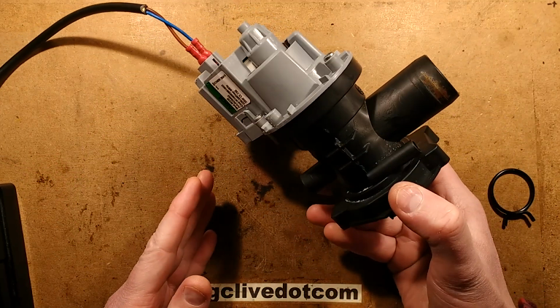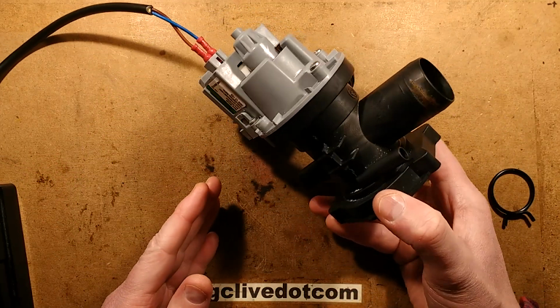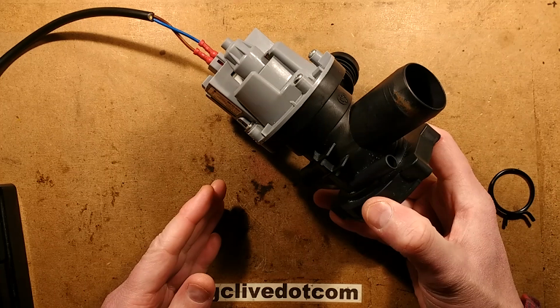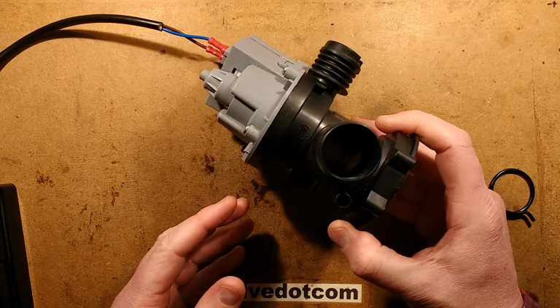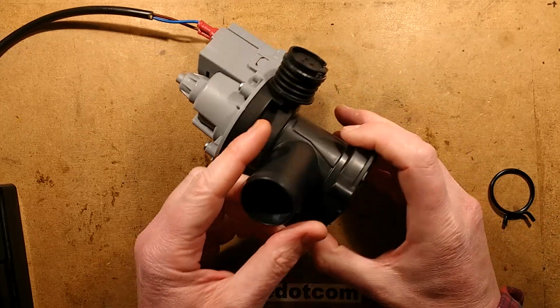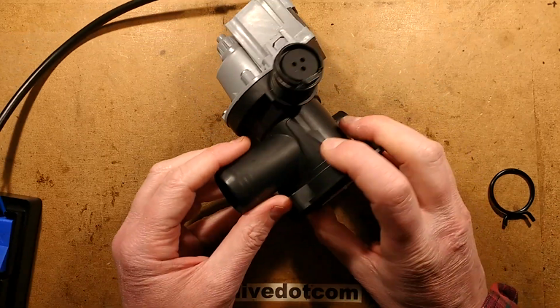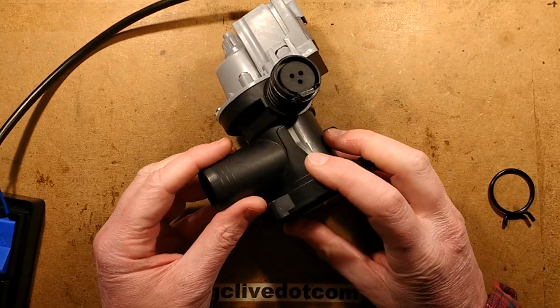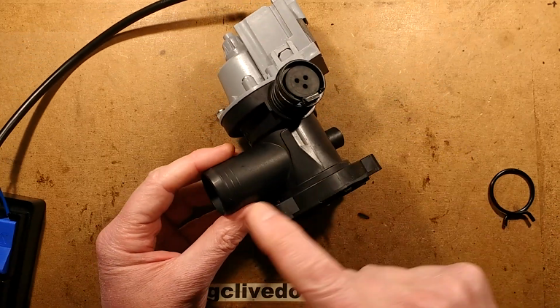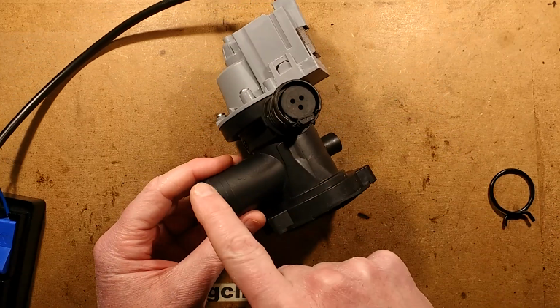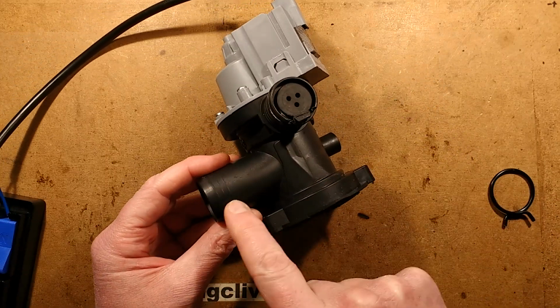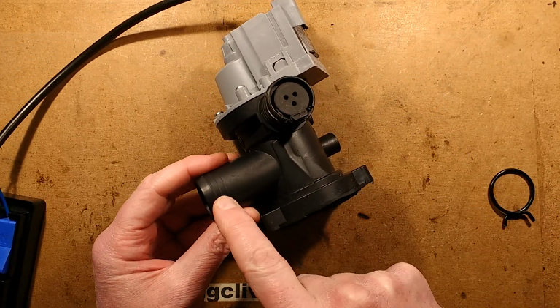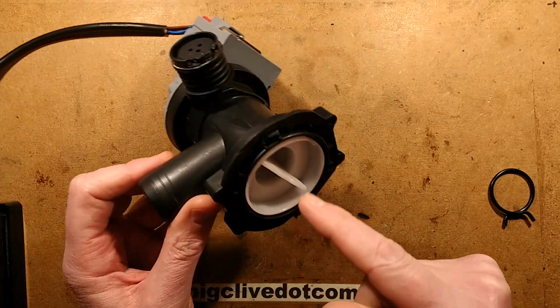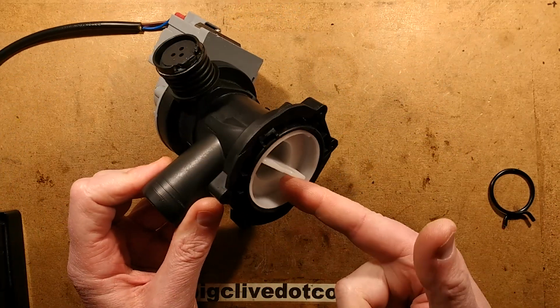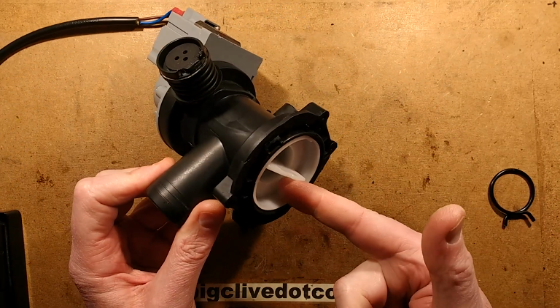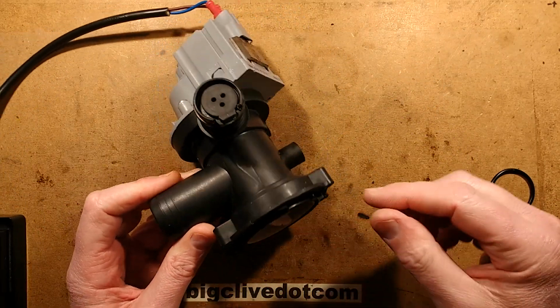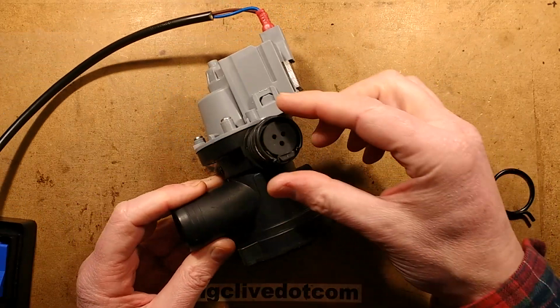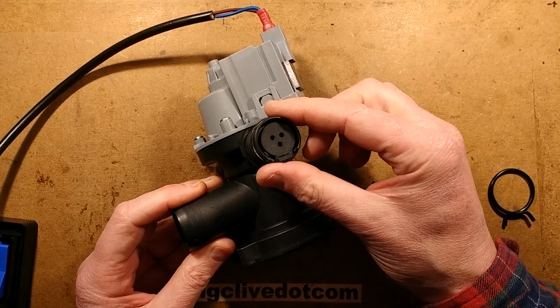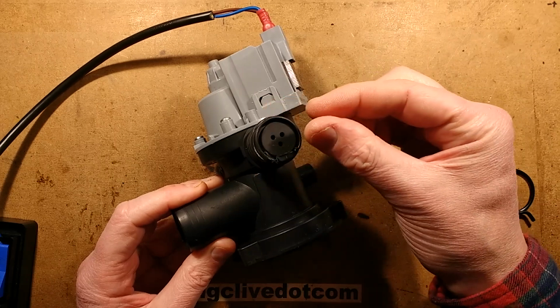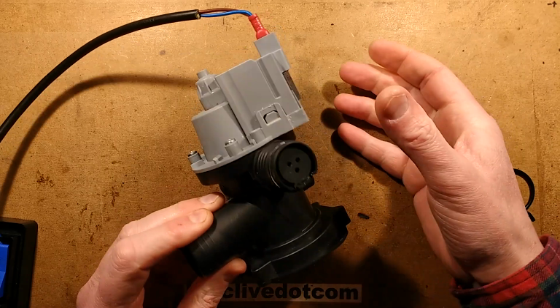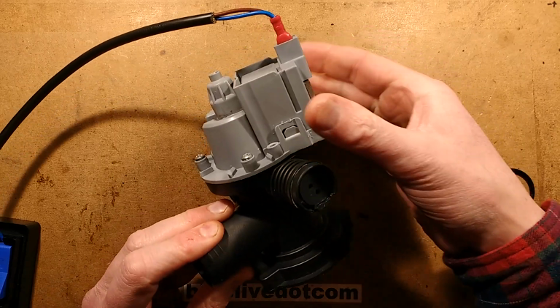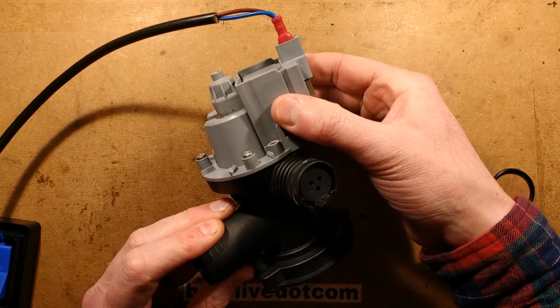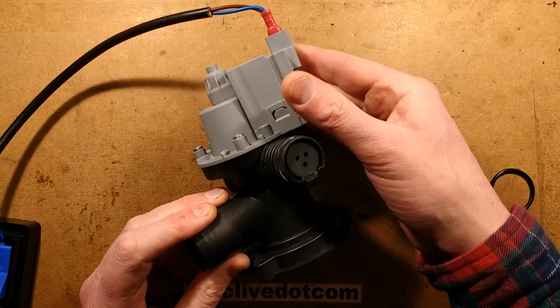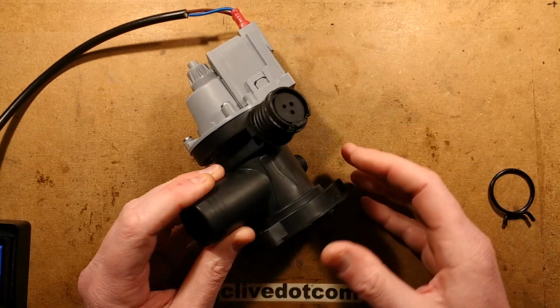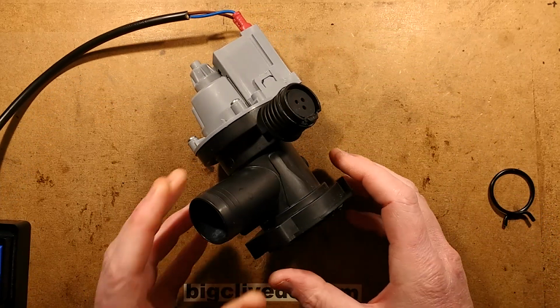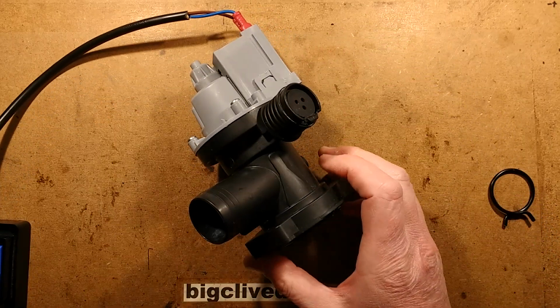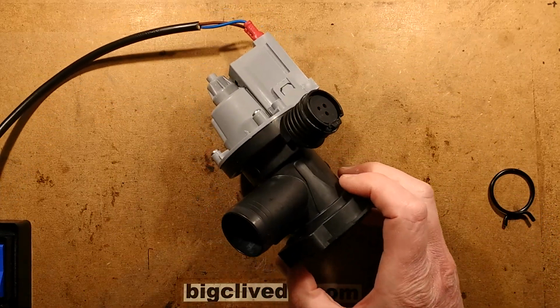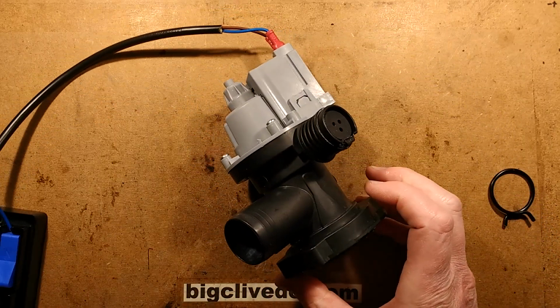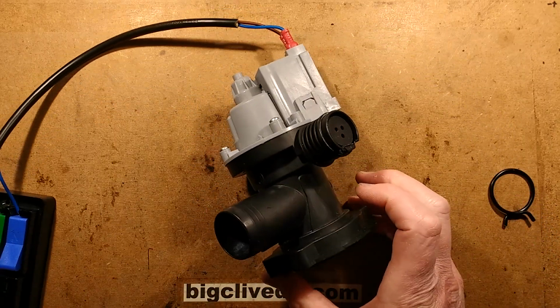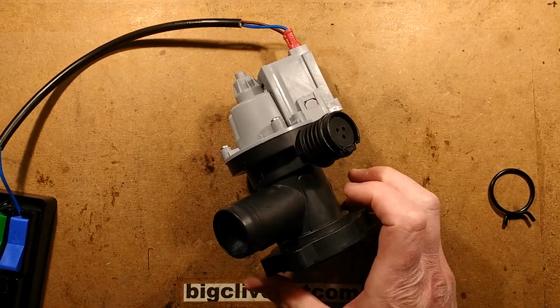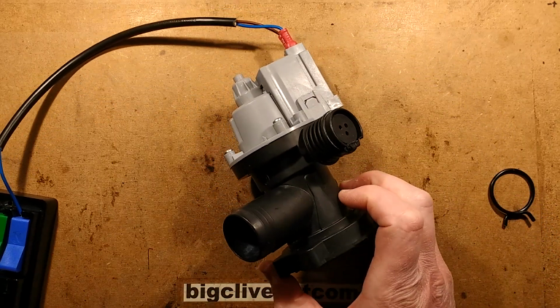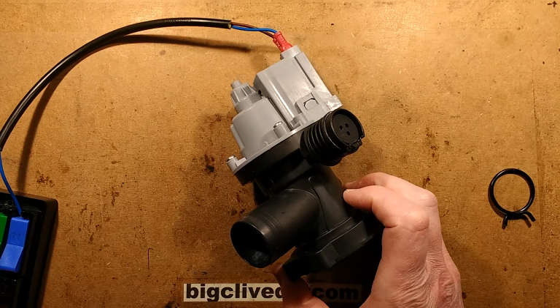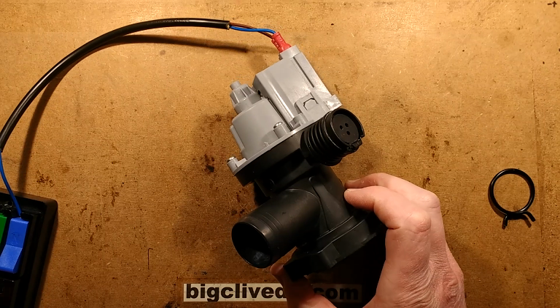They all come from a common manufacturer. You've basically got the water inlet here, a filter trap, and the water outlet here, then the motor on the back. I can show you this when operating, or I can let you hear it operating — because it's going to be quite noisy.